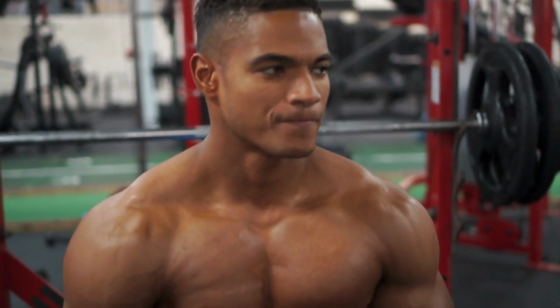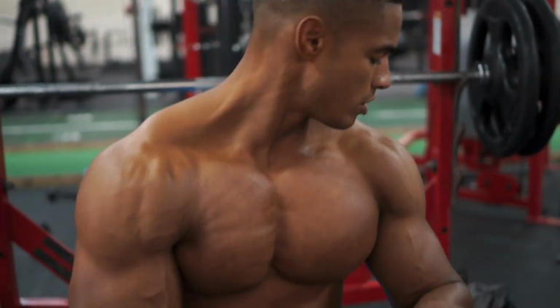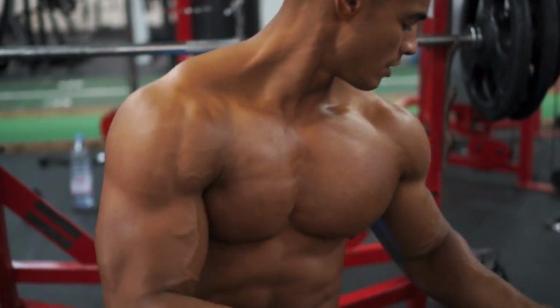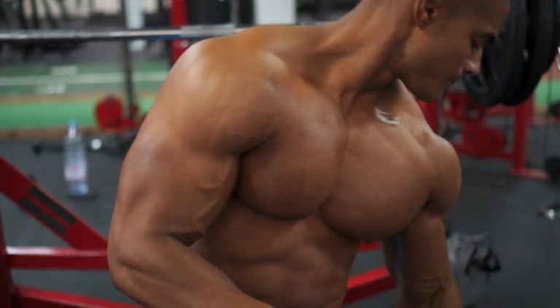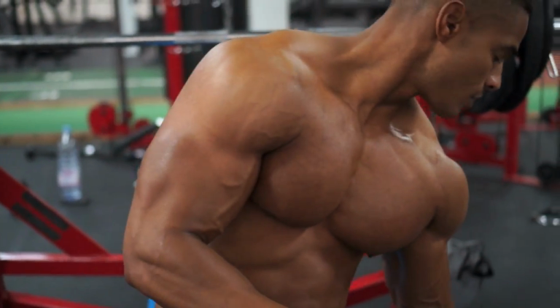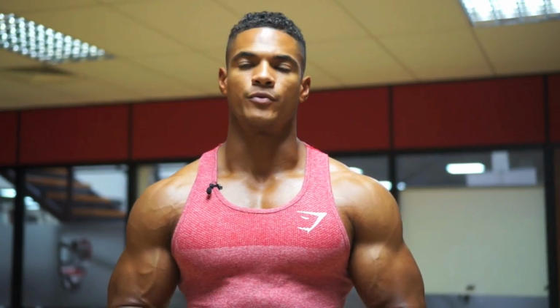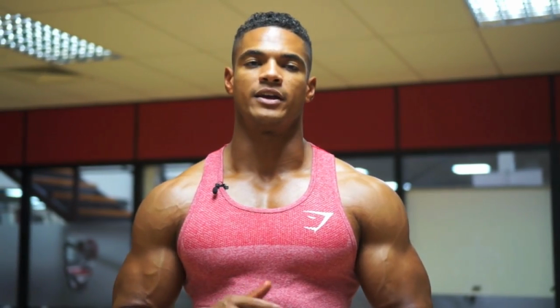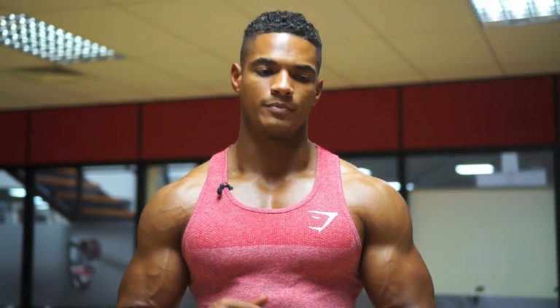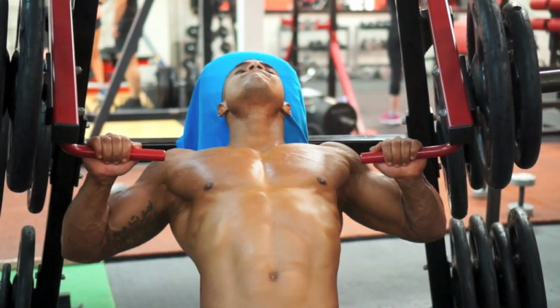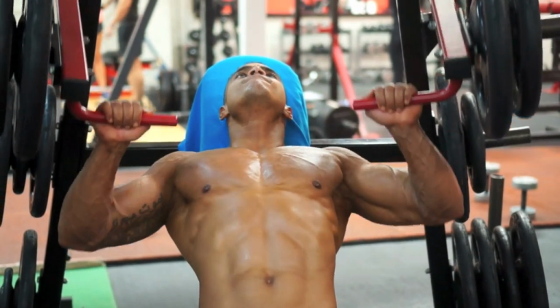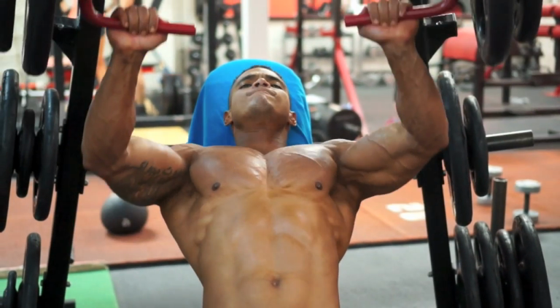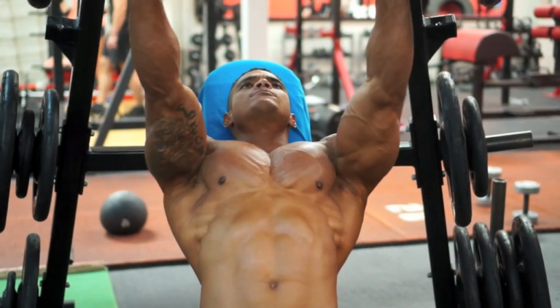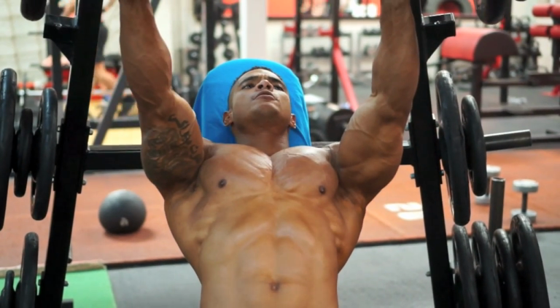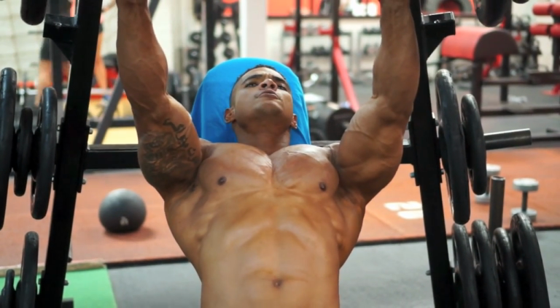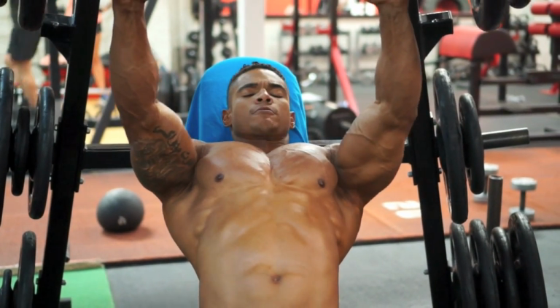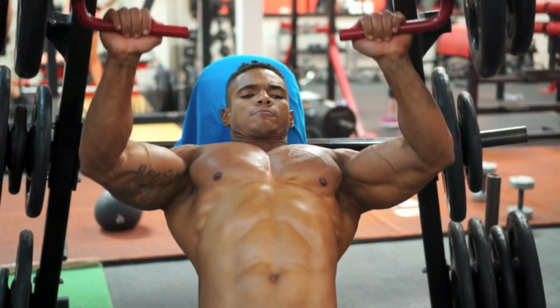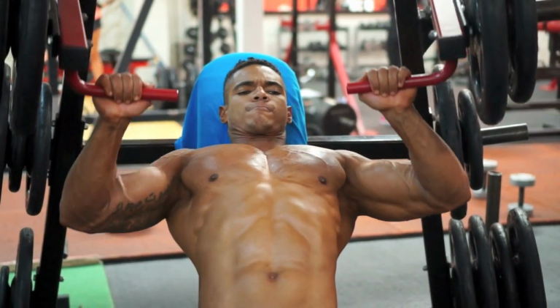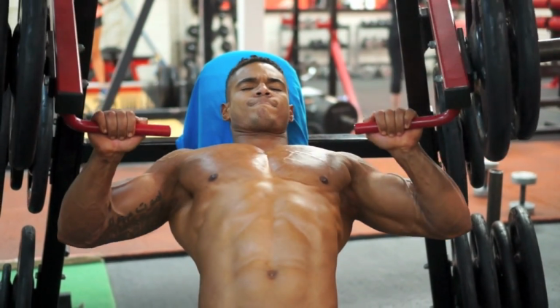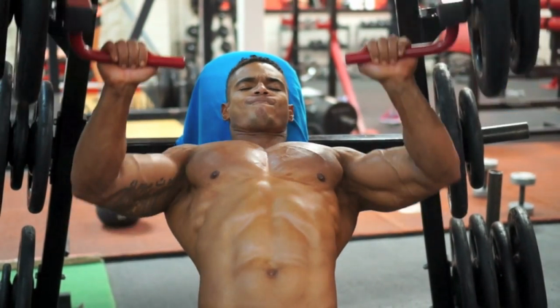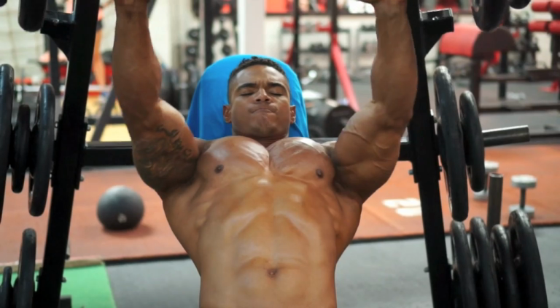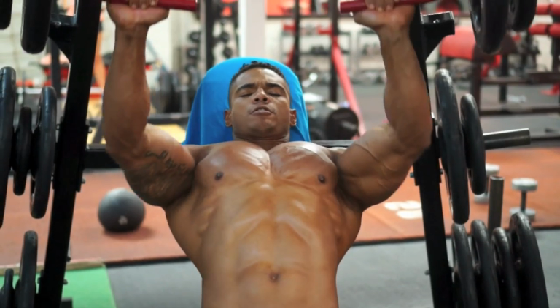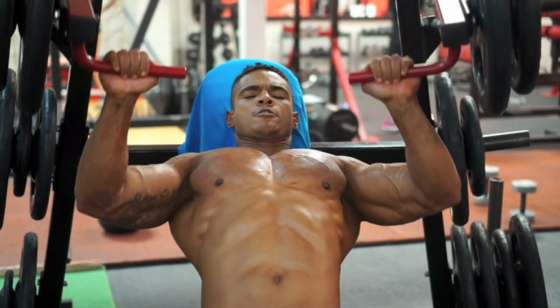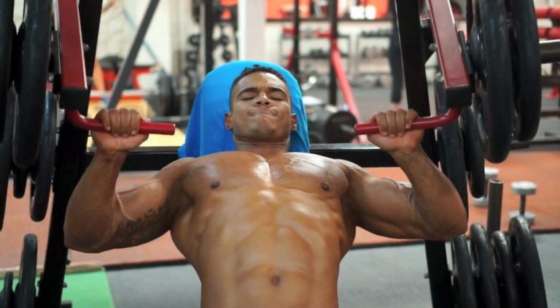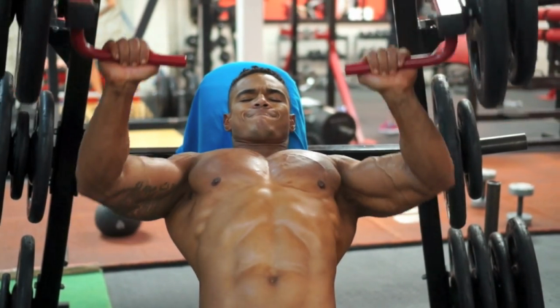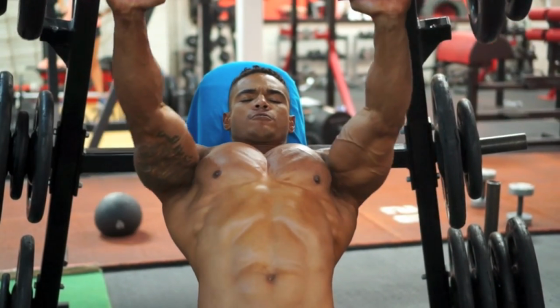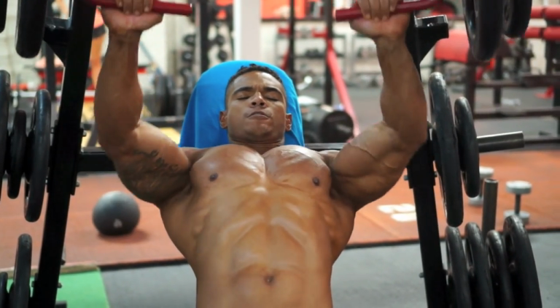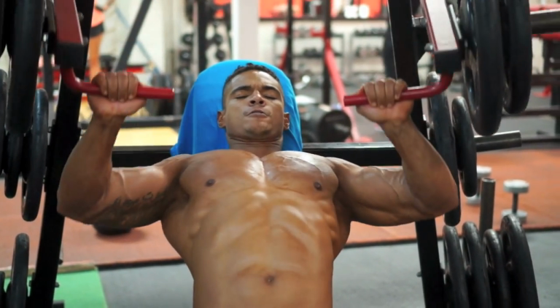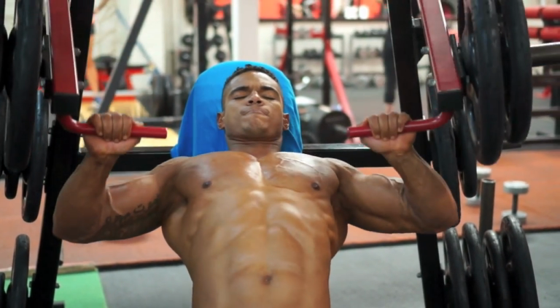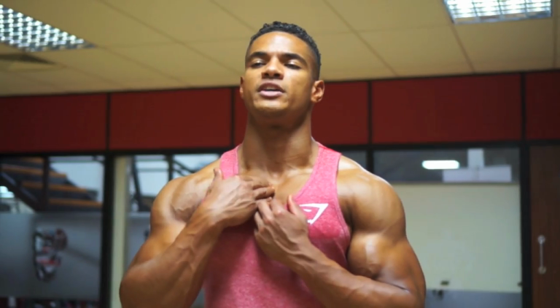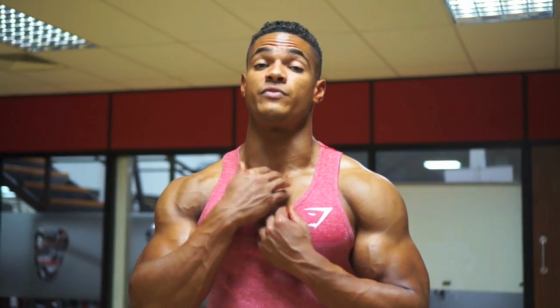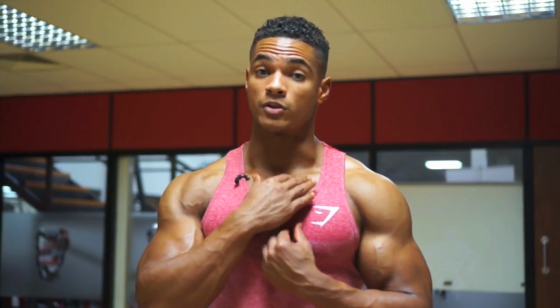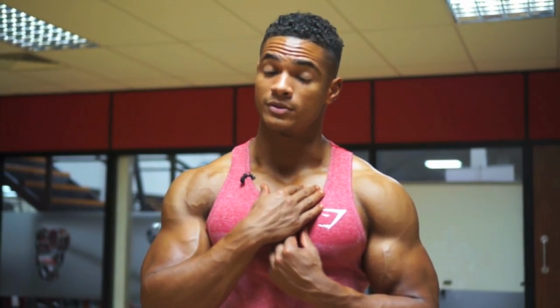I always like to start on flat bench, and then from there I jump to incline, so I can work on my top chest, get really good squeezes, working on our weaker areas — because I would say the top chest is very hard to build.